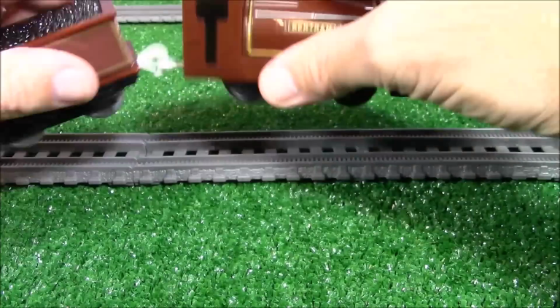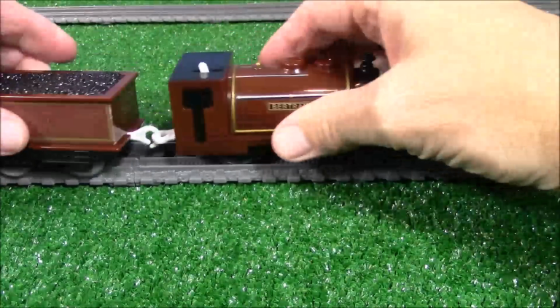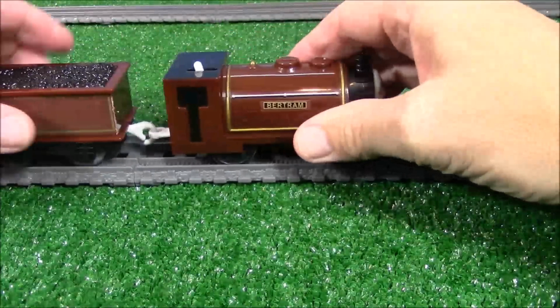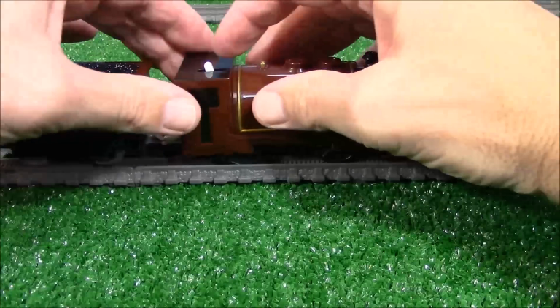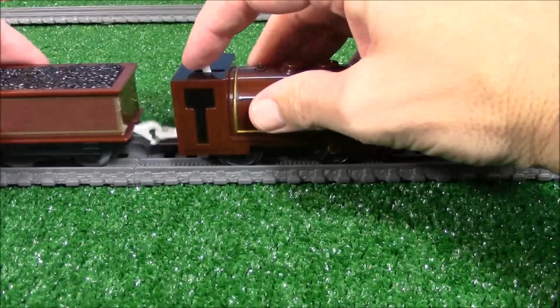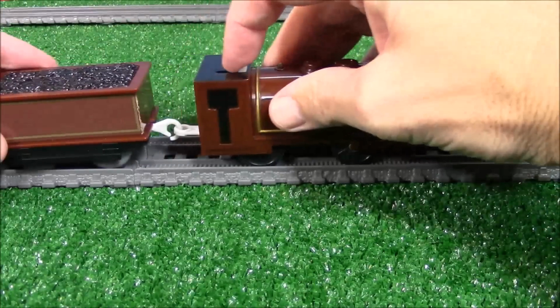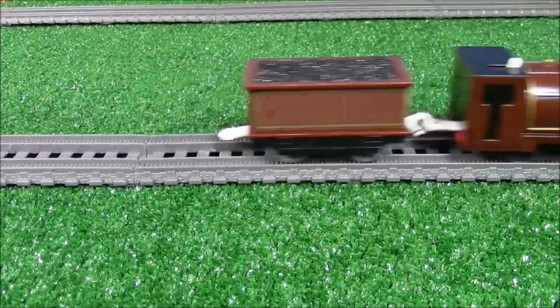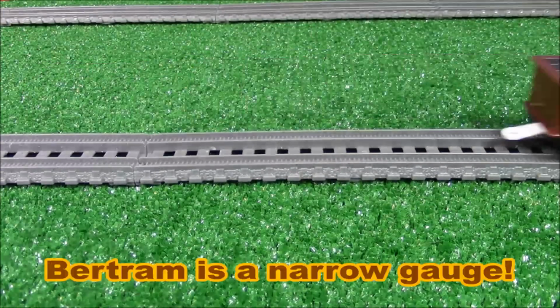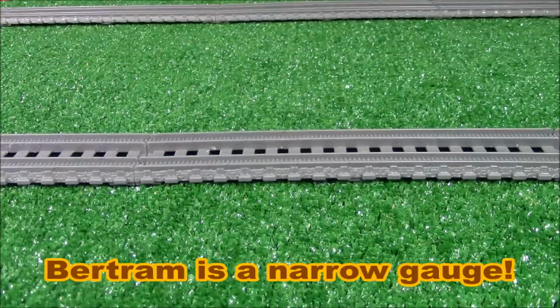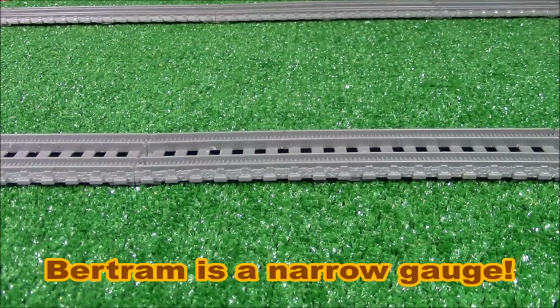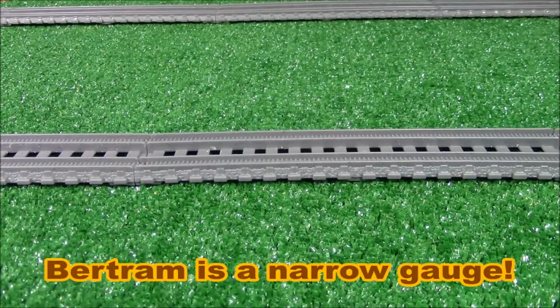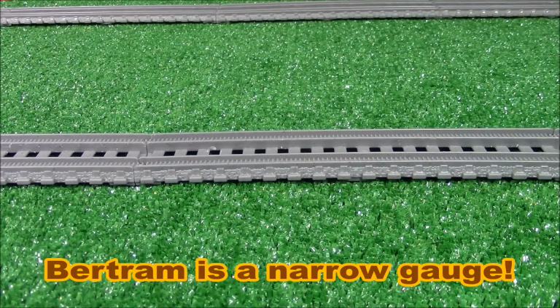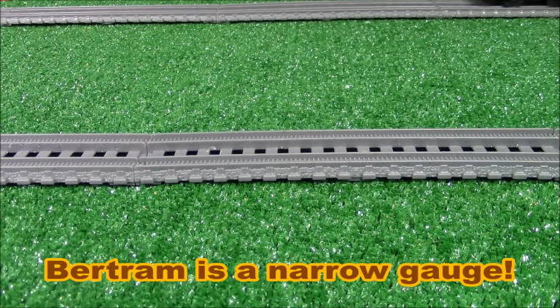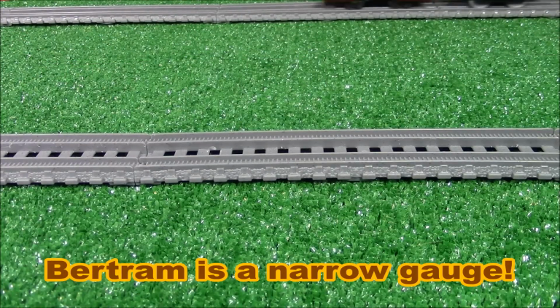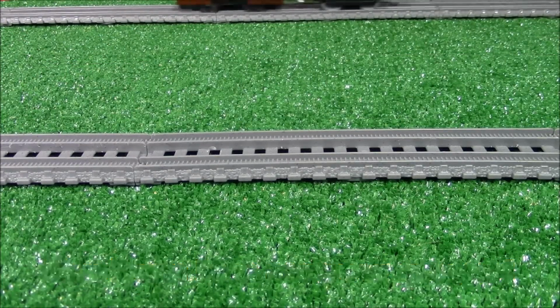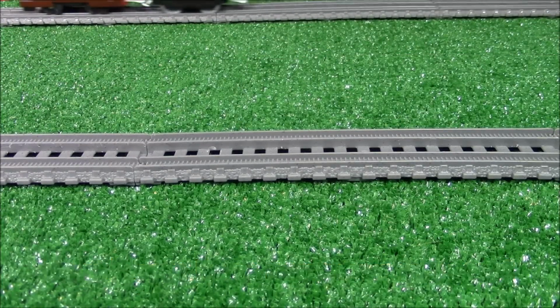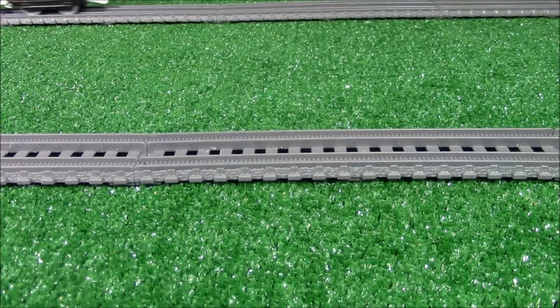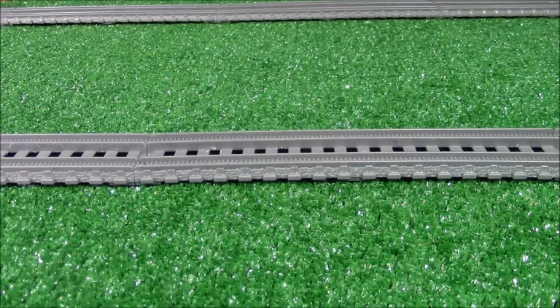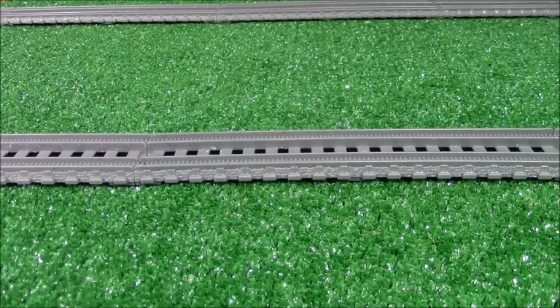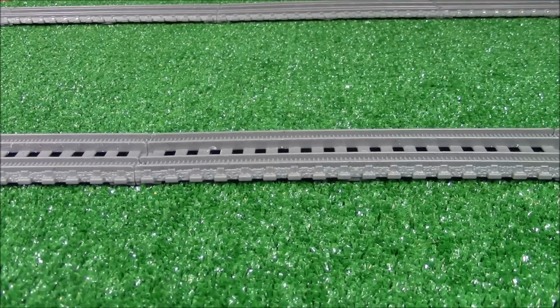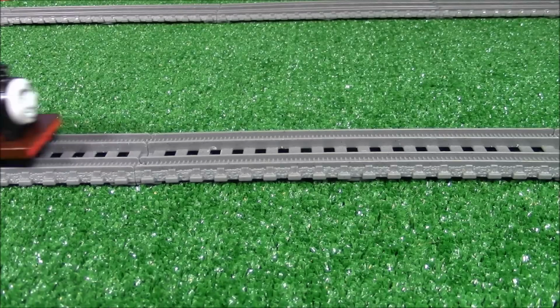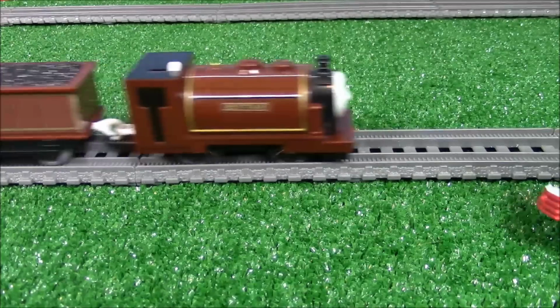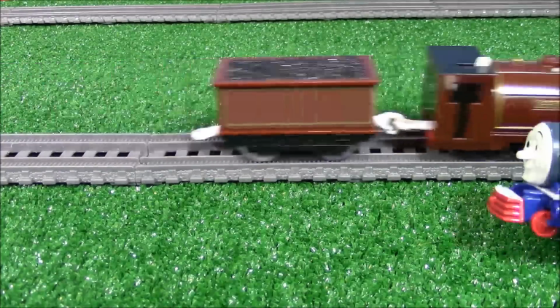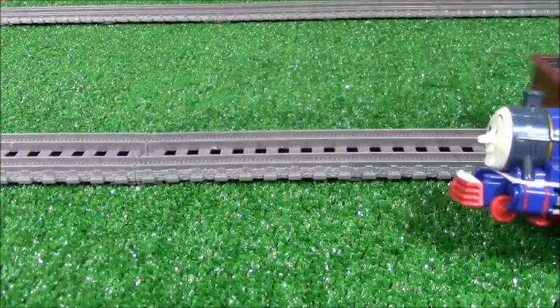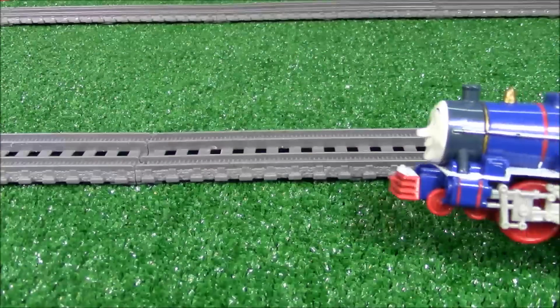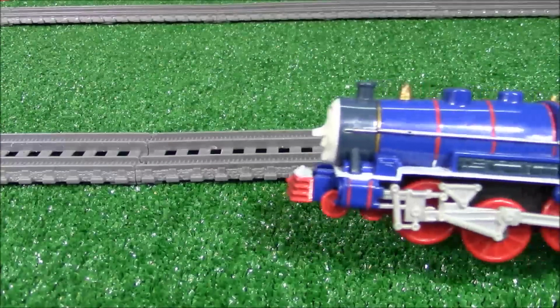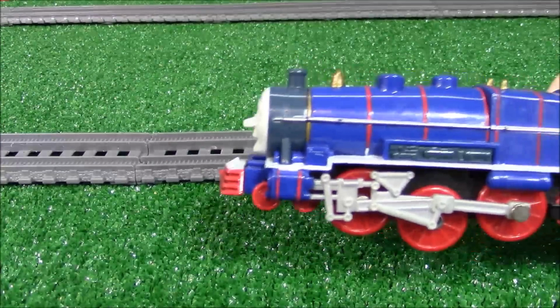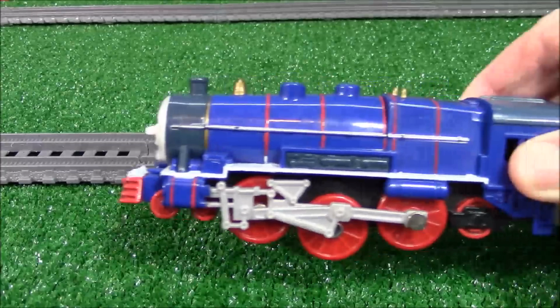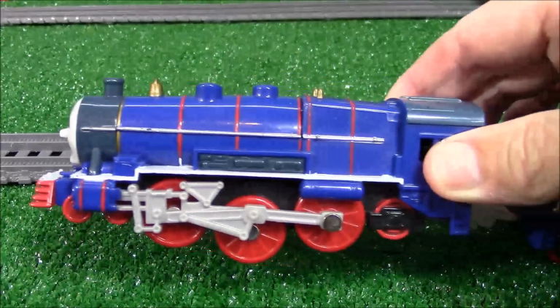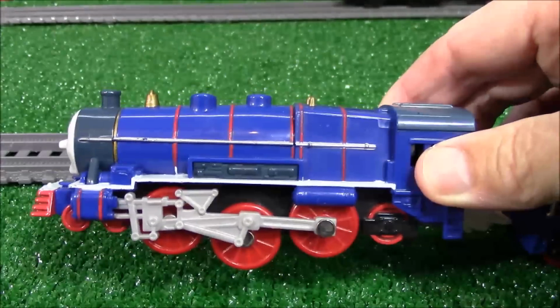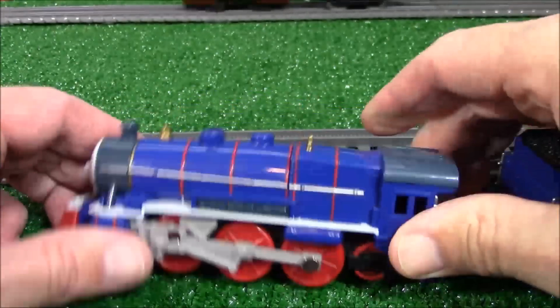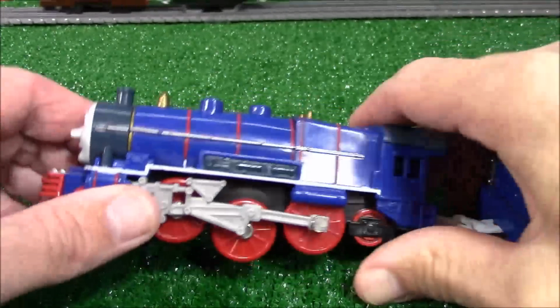Alright, Bertram, show him what you can do around the track. There he goes. Alright, next engine coming down the line. It's a big one. It's hard to find.